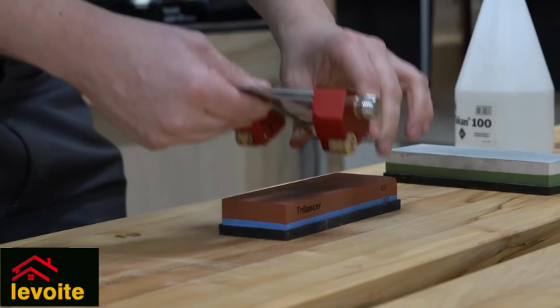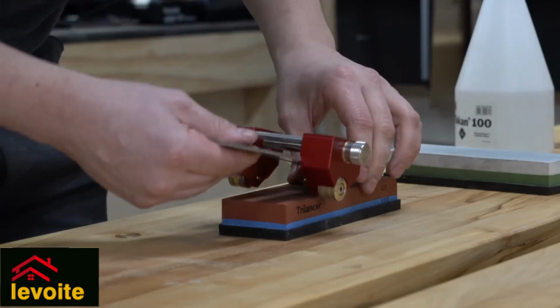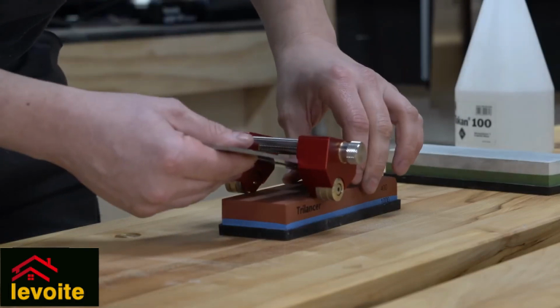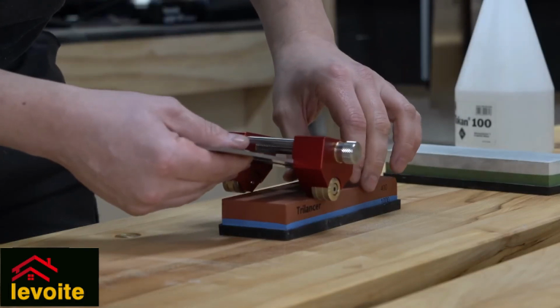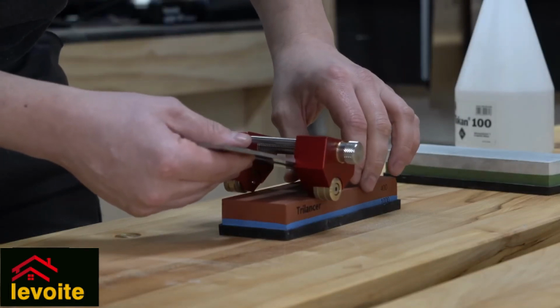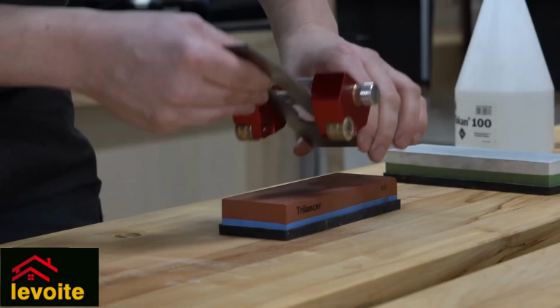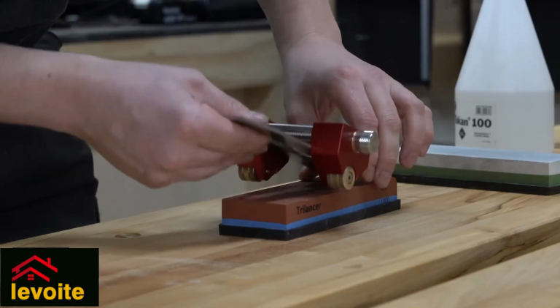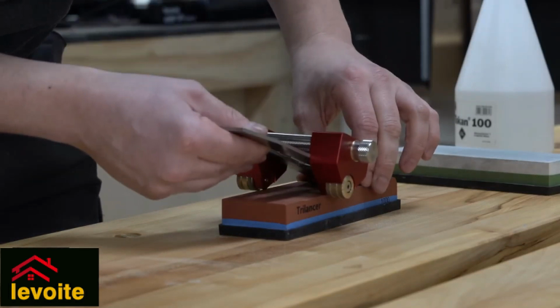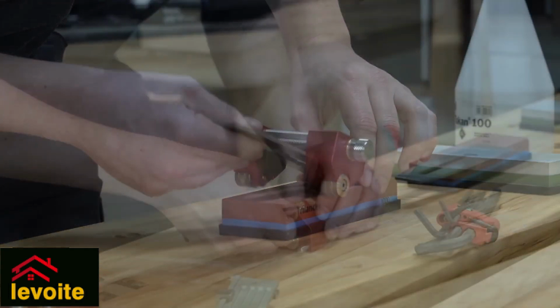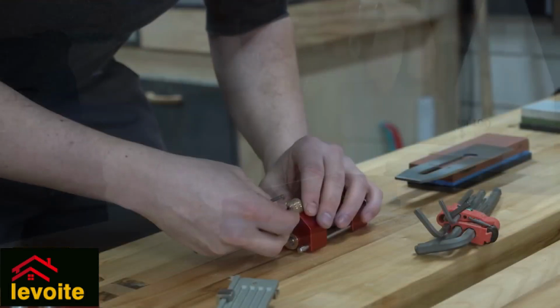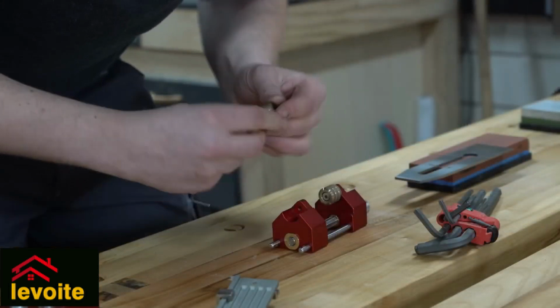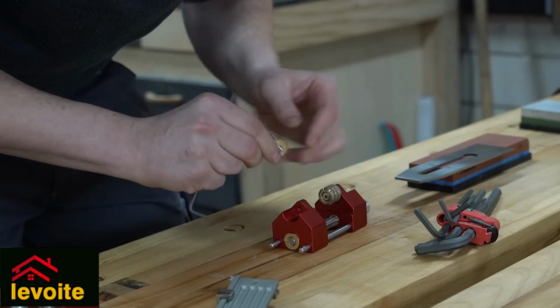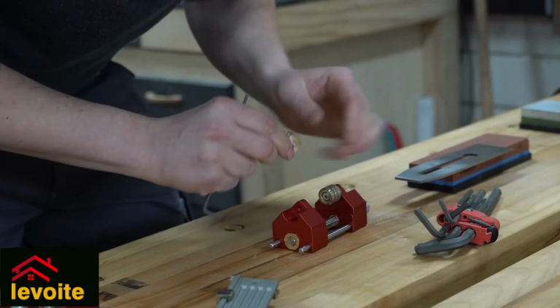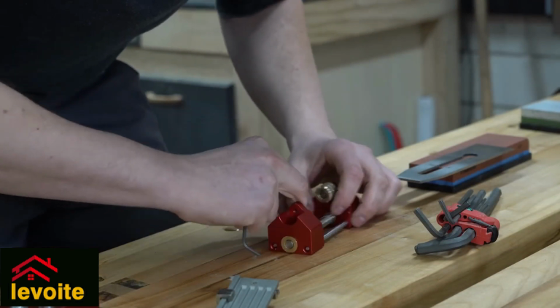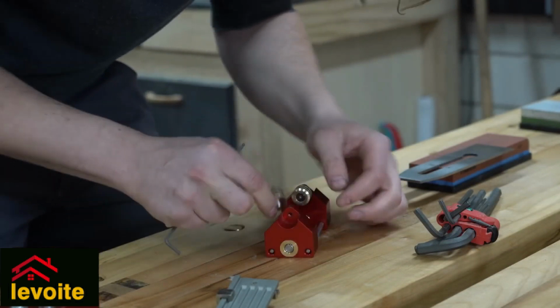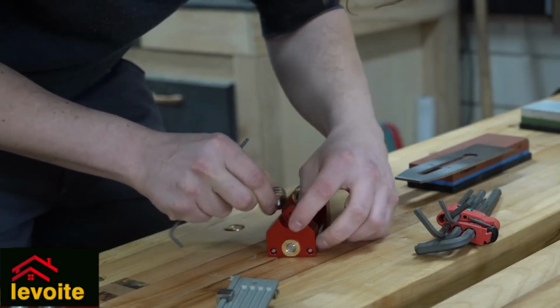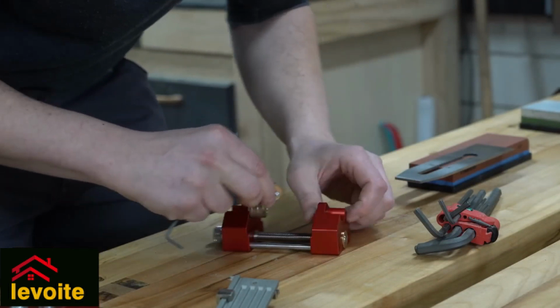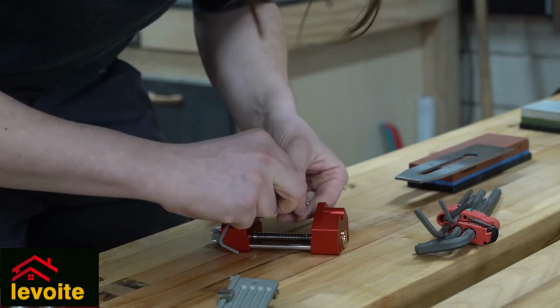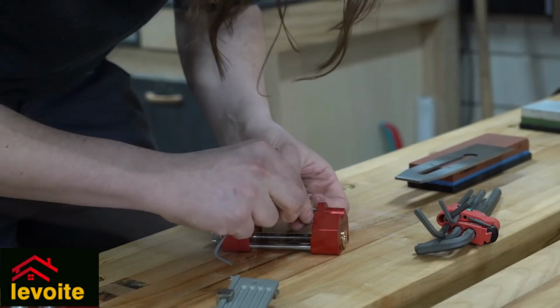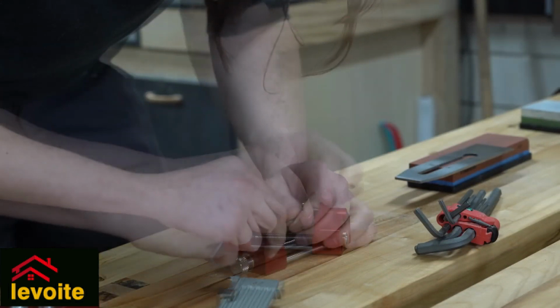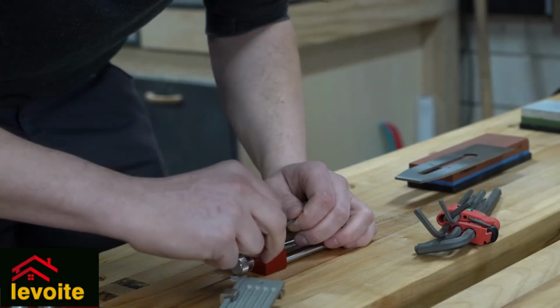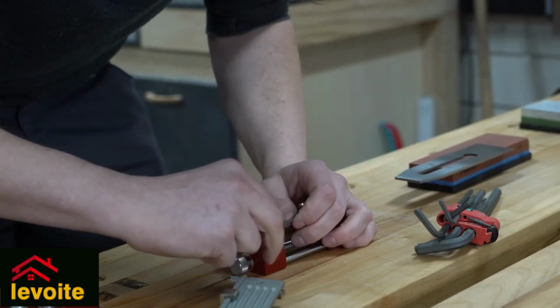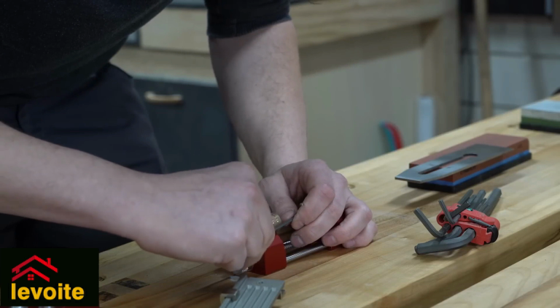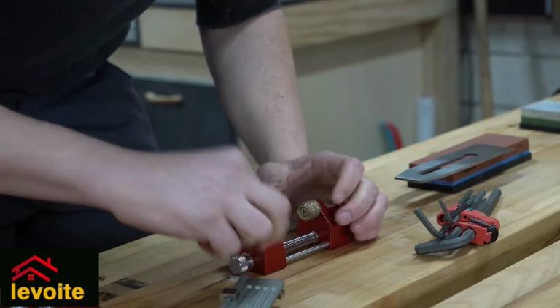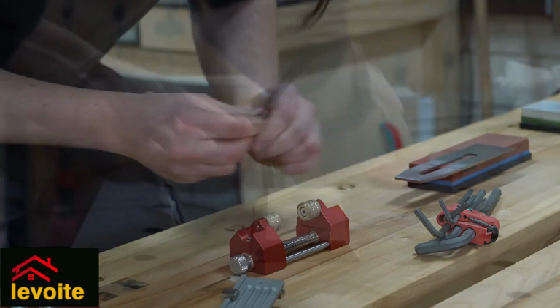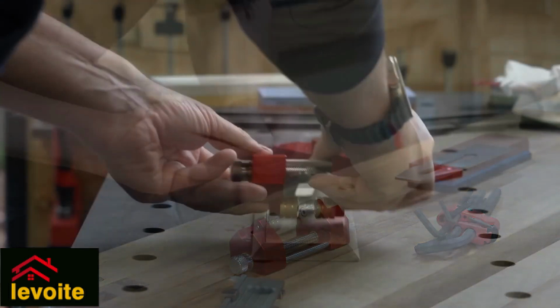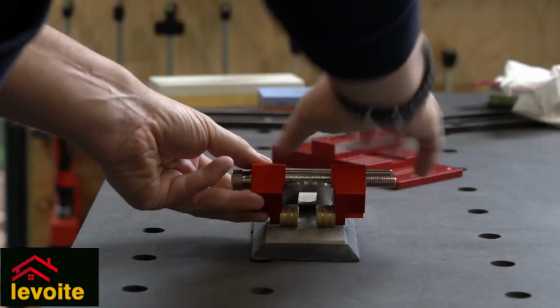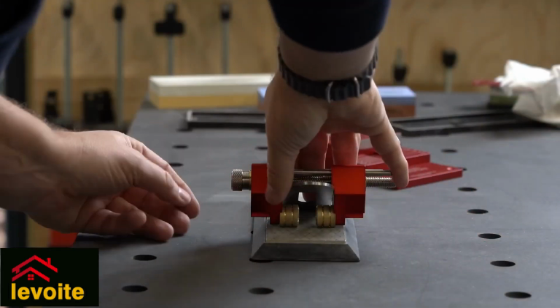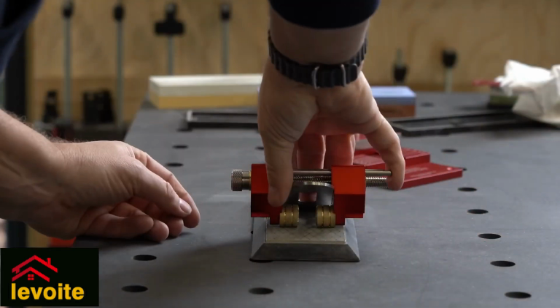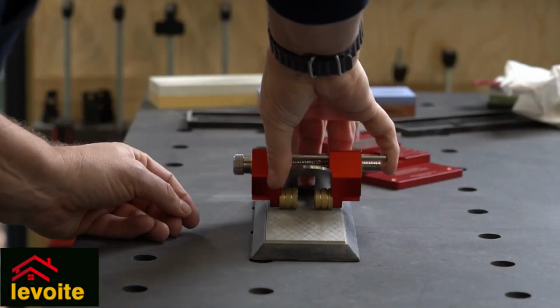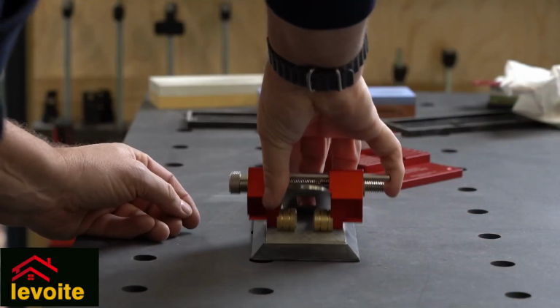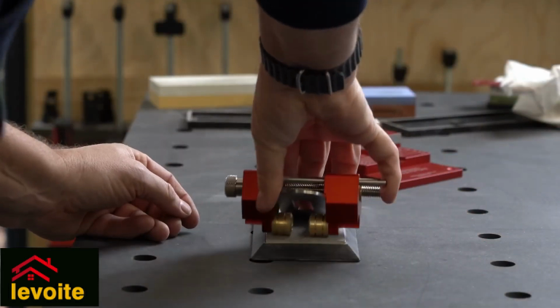When you want to sharpen a very wide chisel or plane blade, the wheels will go outside of the sharpening stone. In that case, we have to place the wheels on the inside. The two wheels together still make it very stable, but when the blade is wider, the stability is less critical.